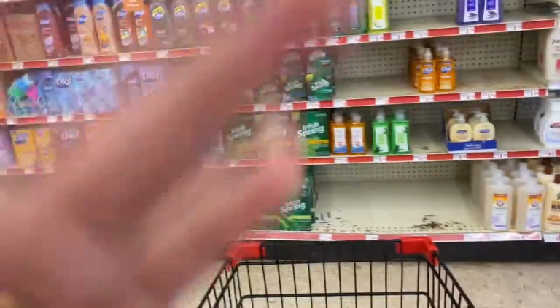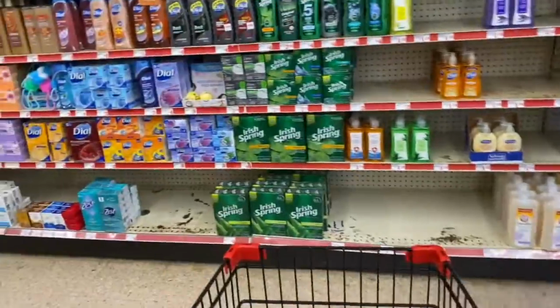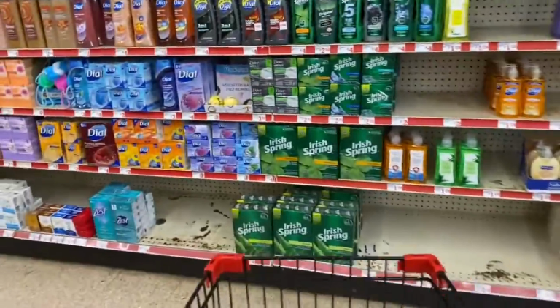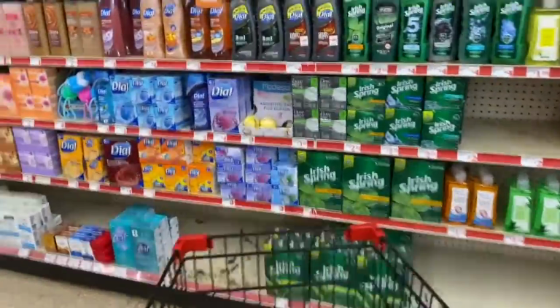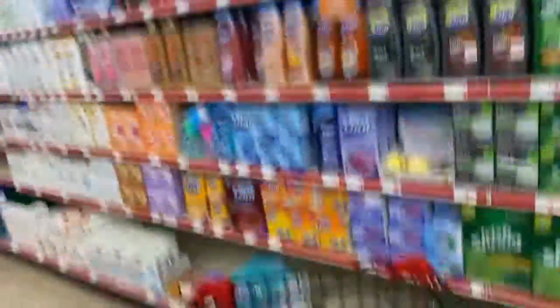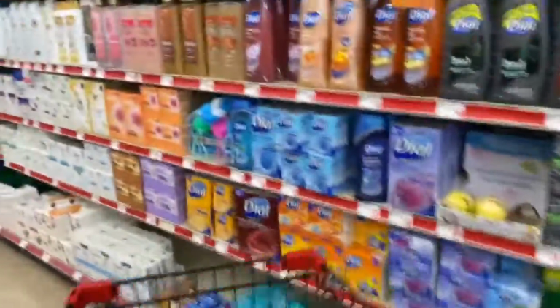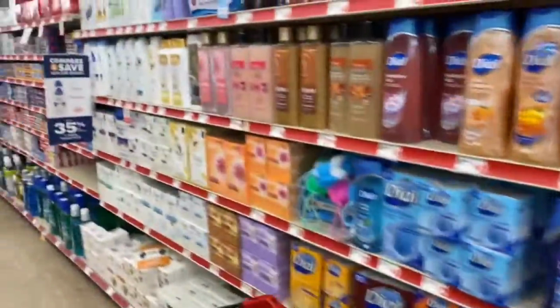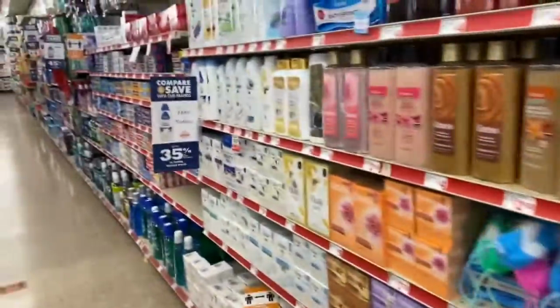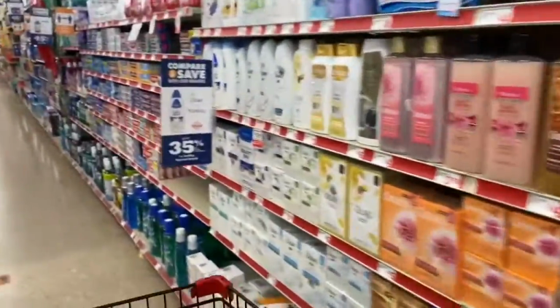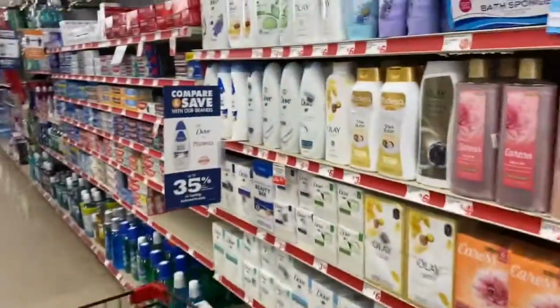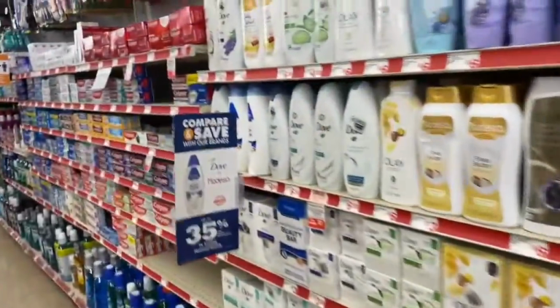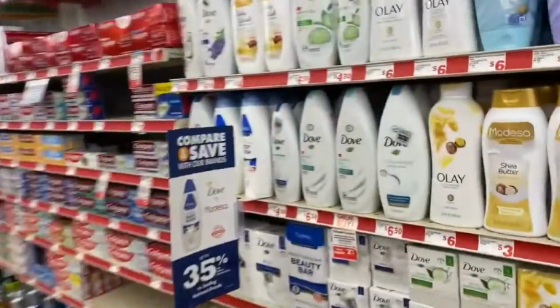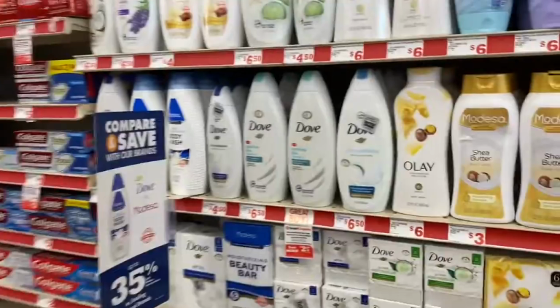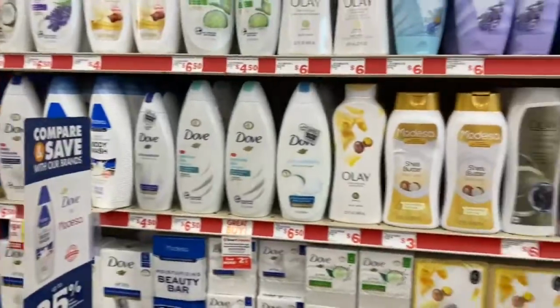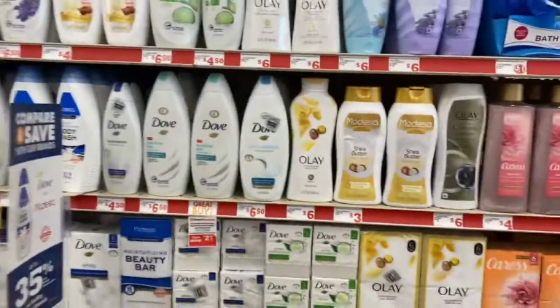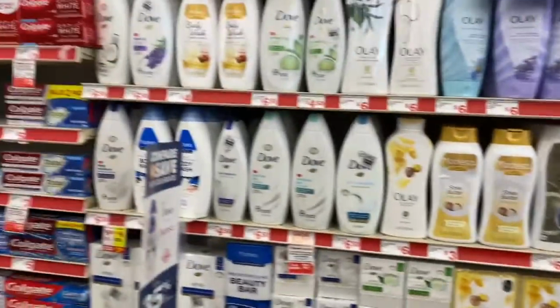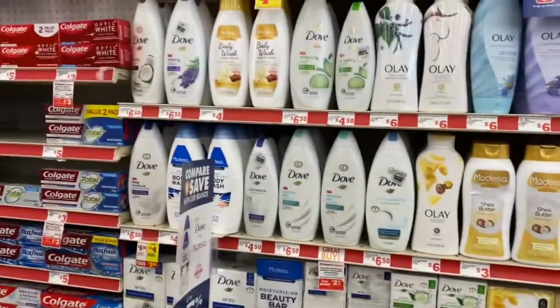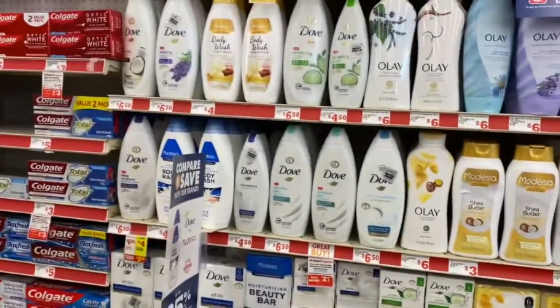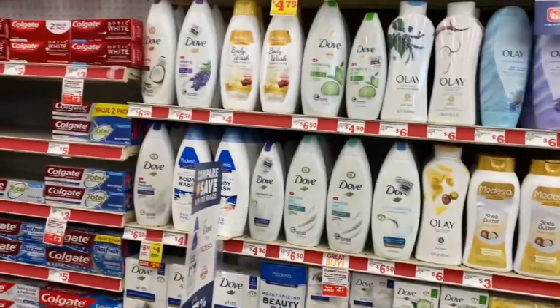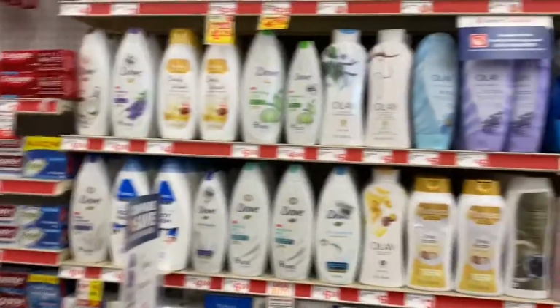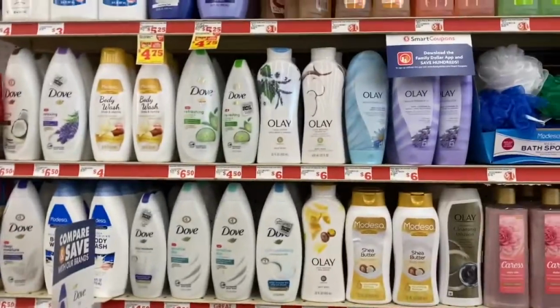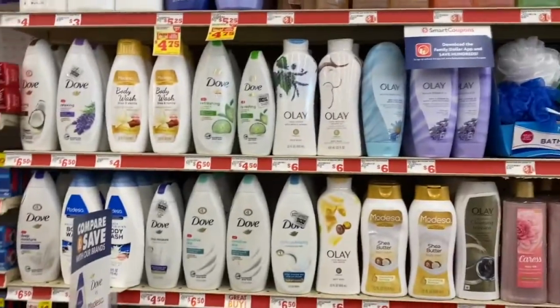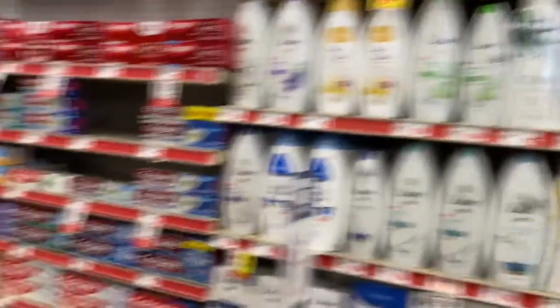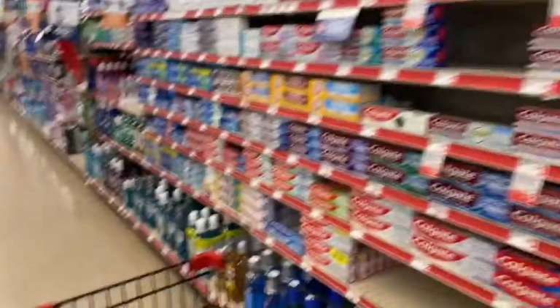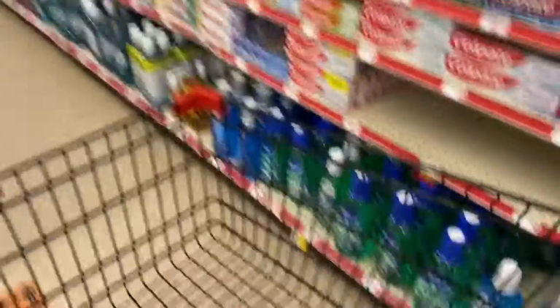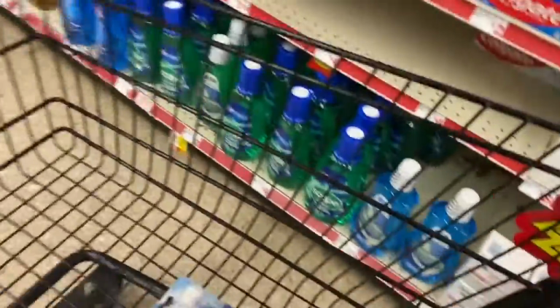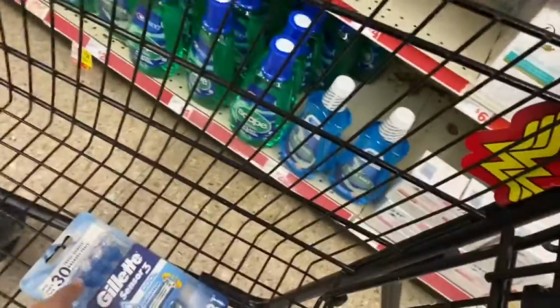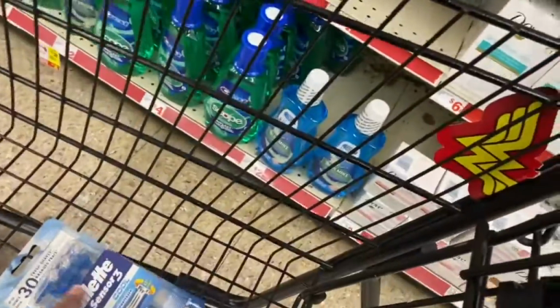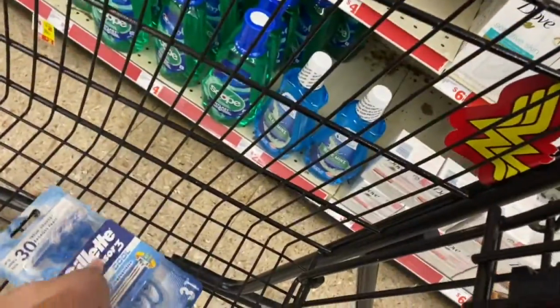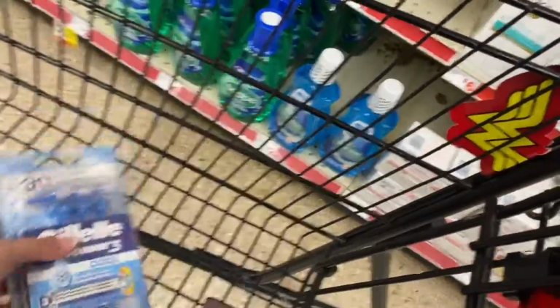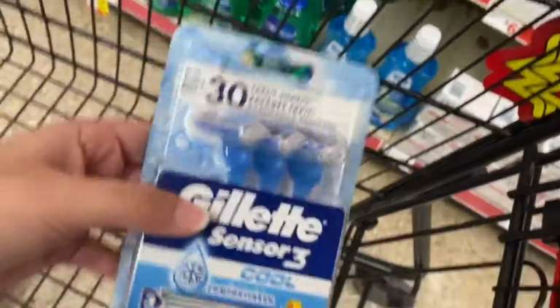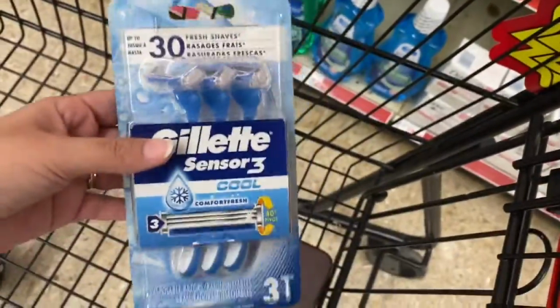Hey guys, welcome back! We are at Family Dollar because Family Dollar has blessed us with a $5 off of $25 deal. I already picked up some men's razors — these are five dollars.